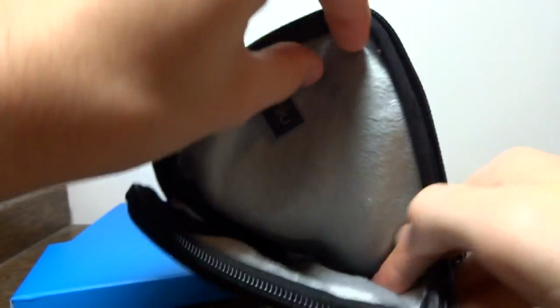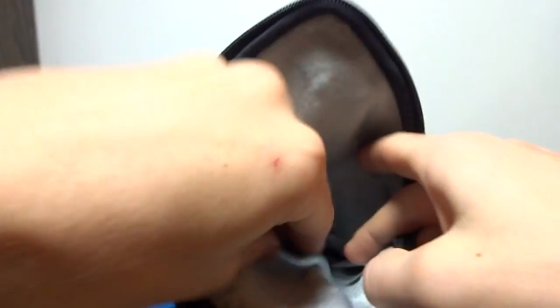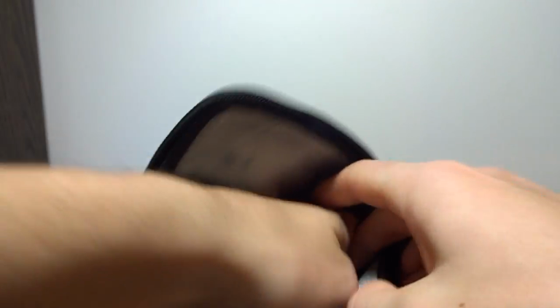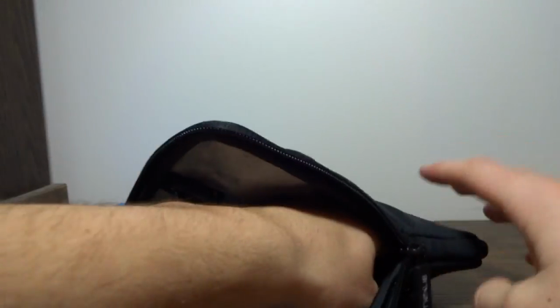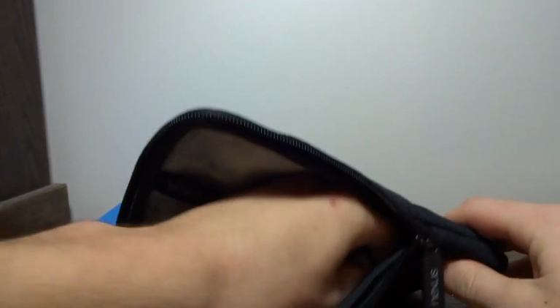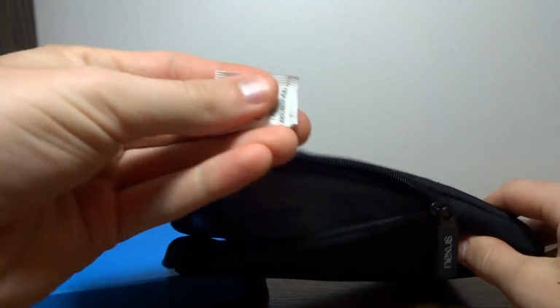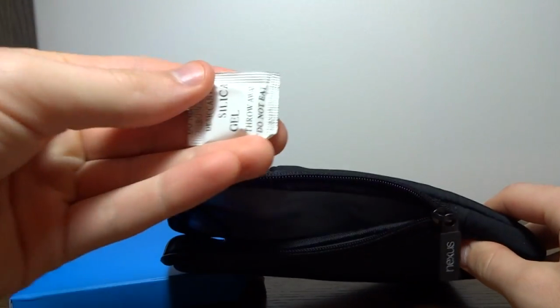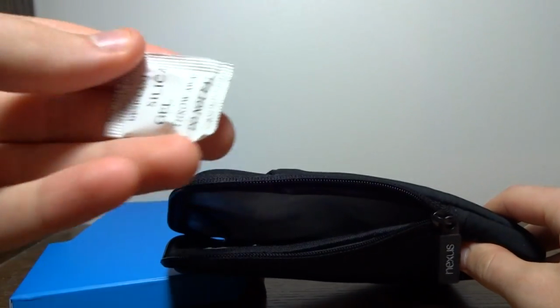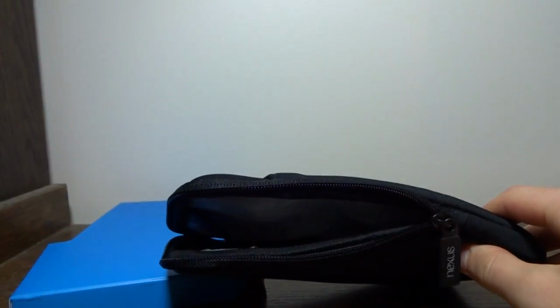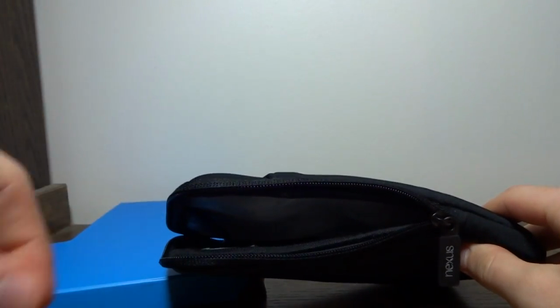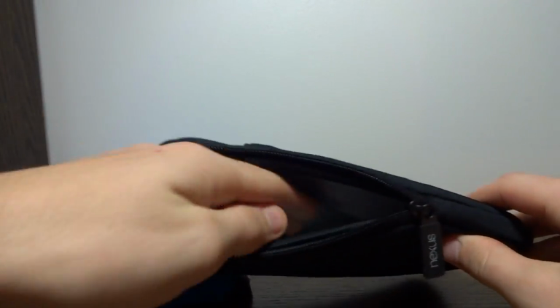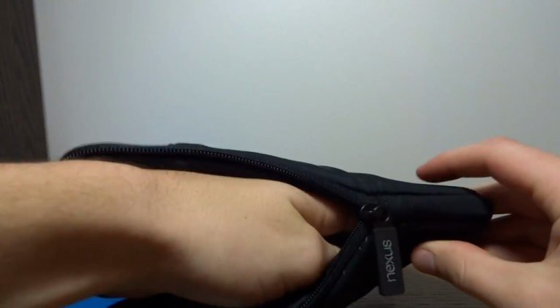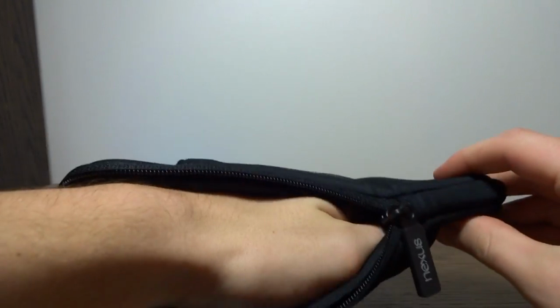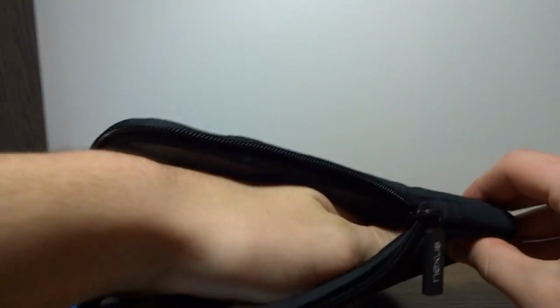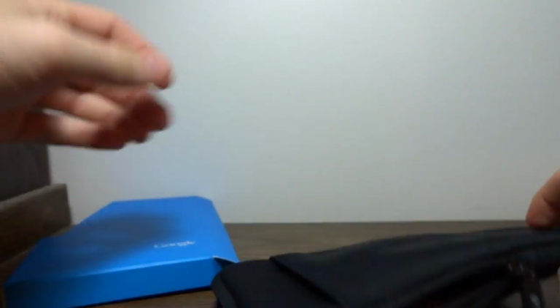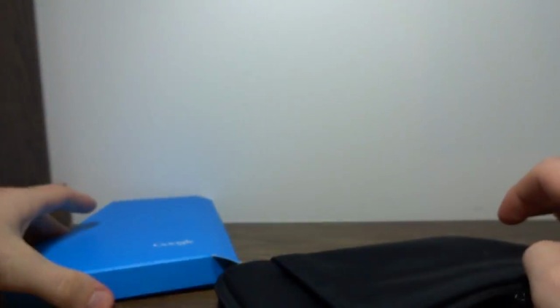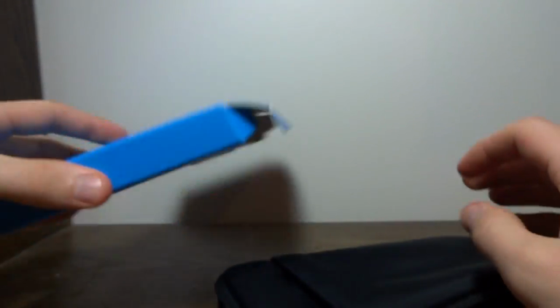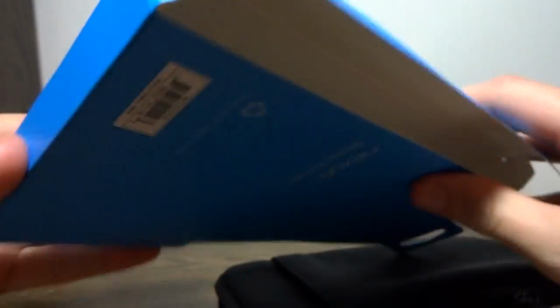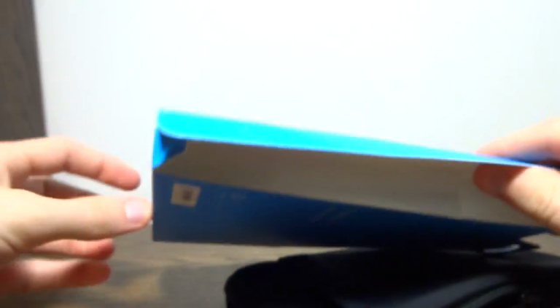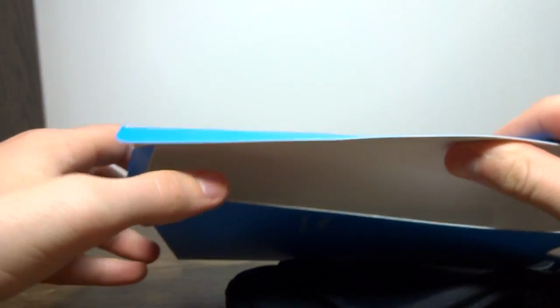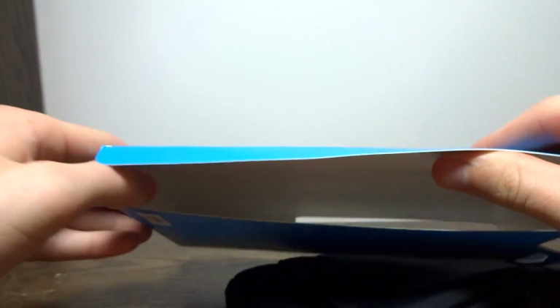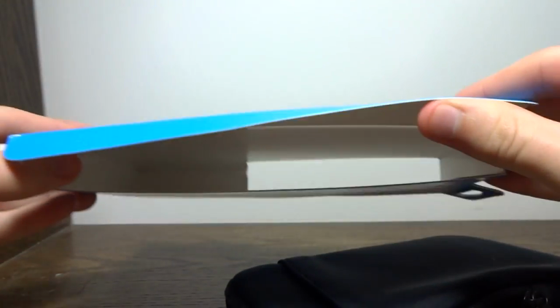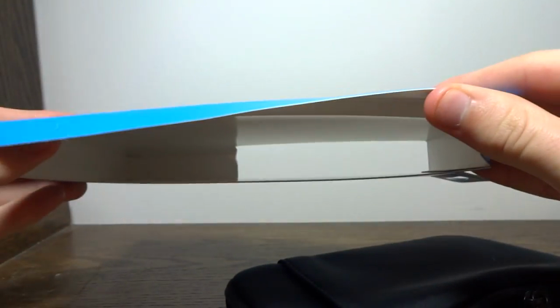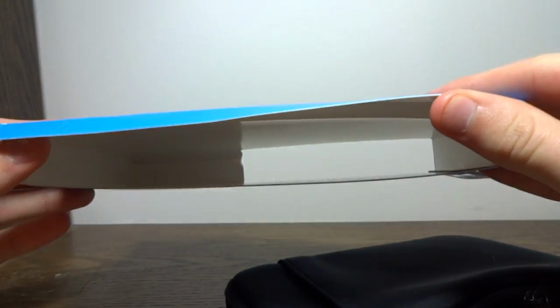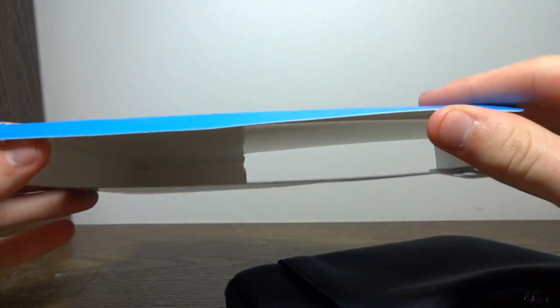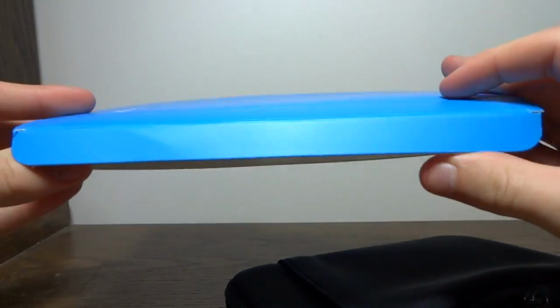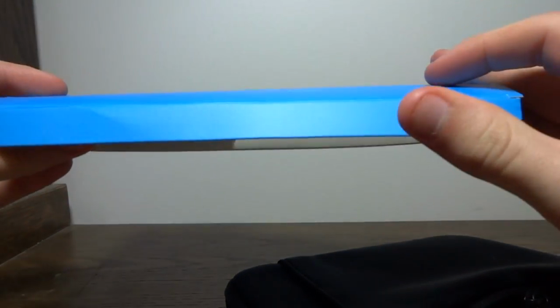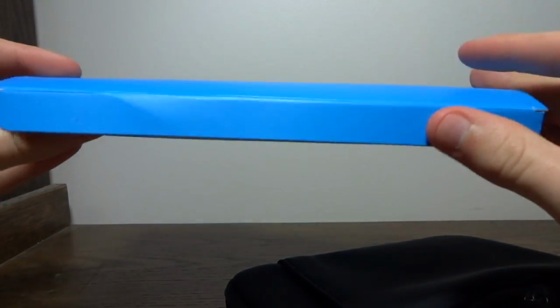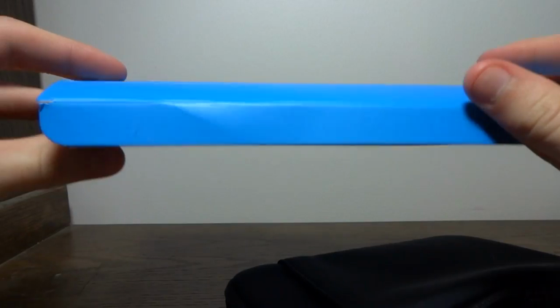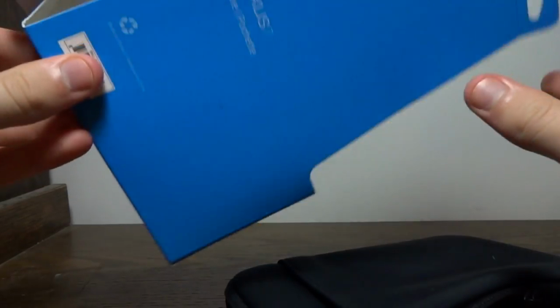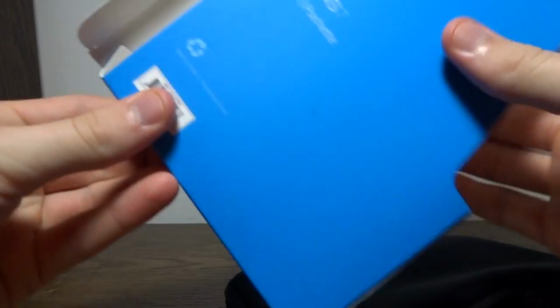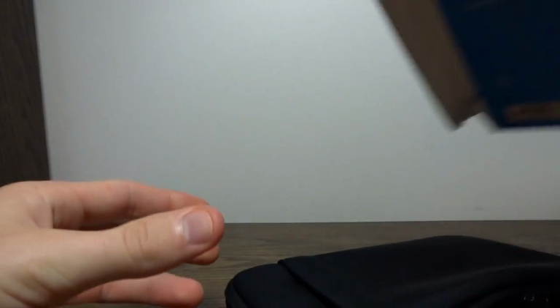We do have some little pellets here, and that's it. Let's check the packaging. That's it — nothing else is included with the official sleeve.